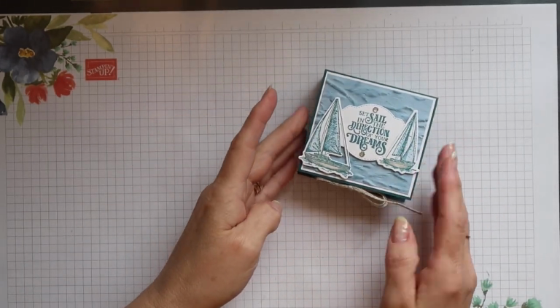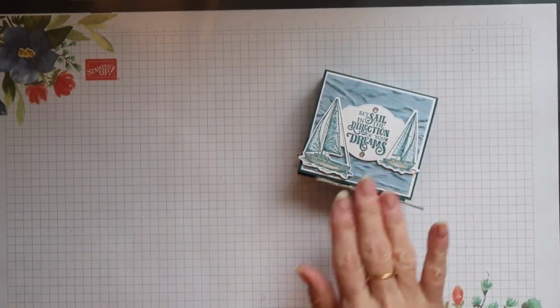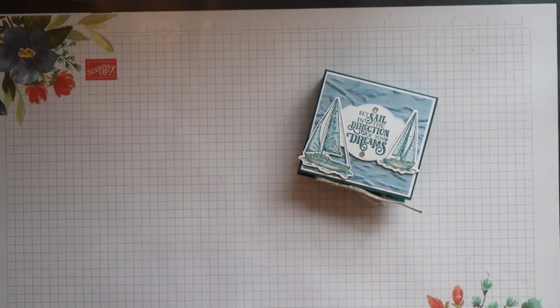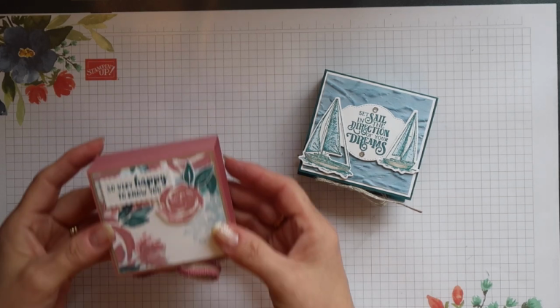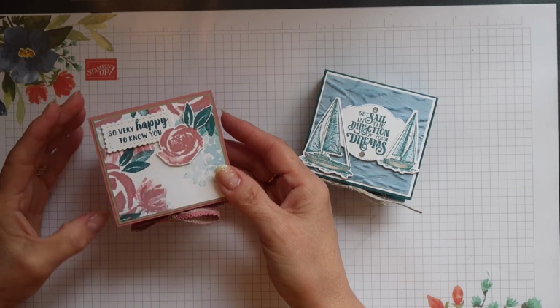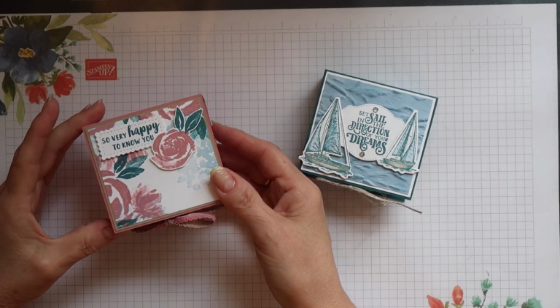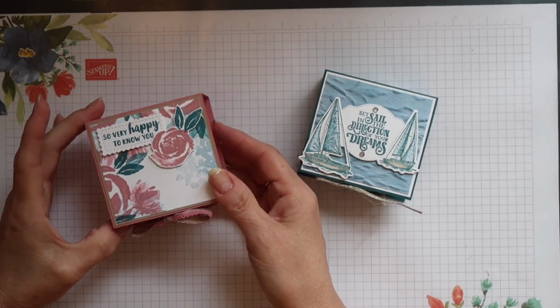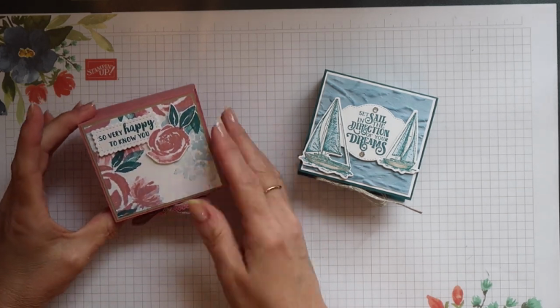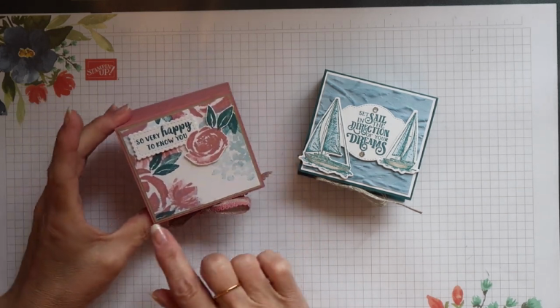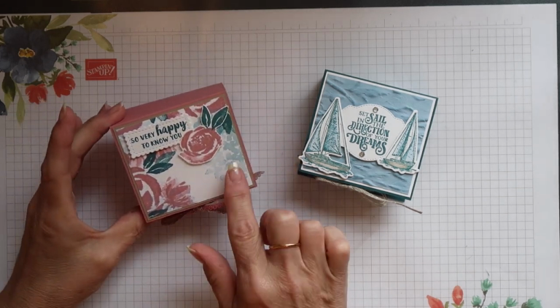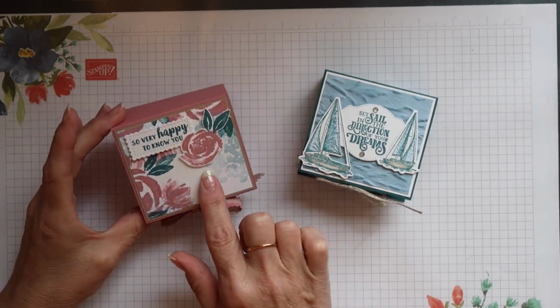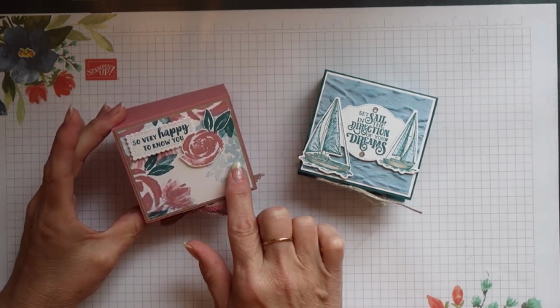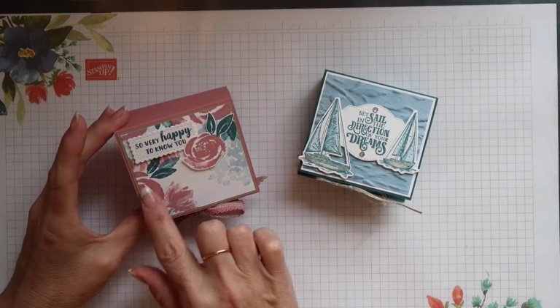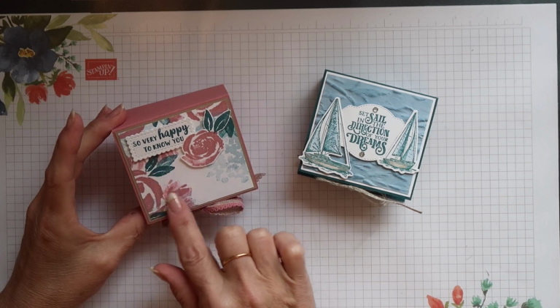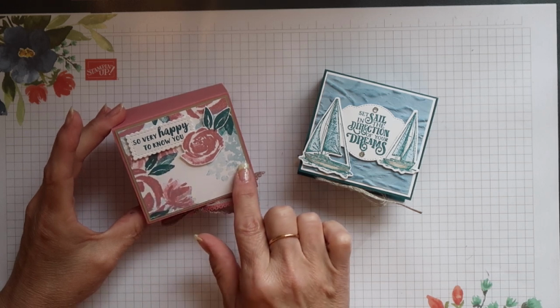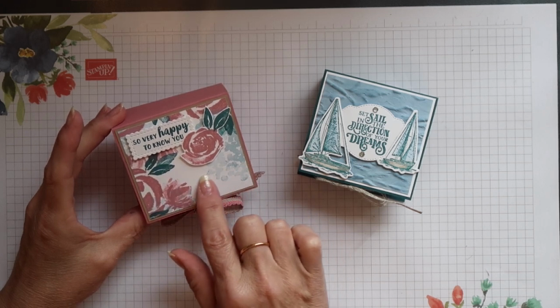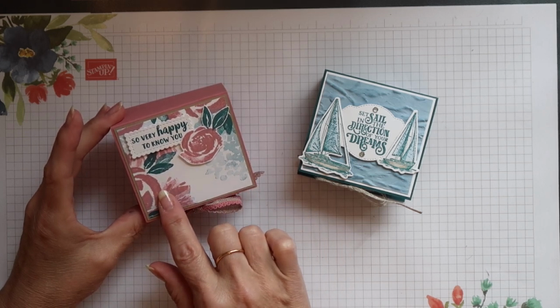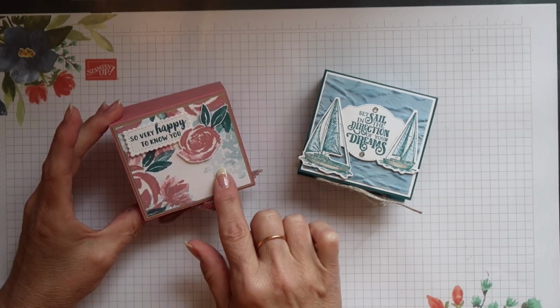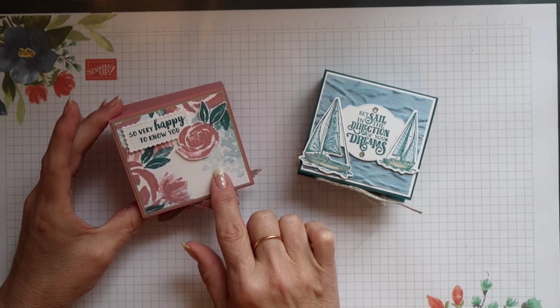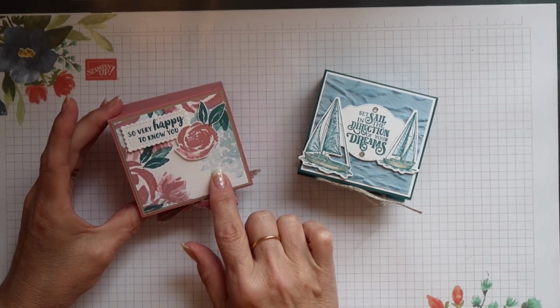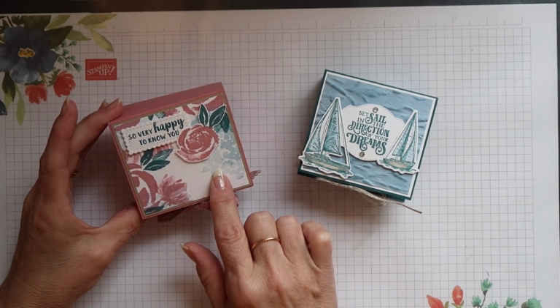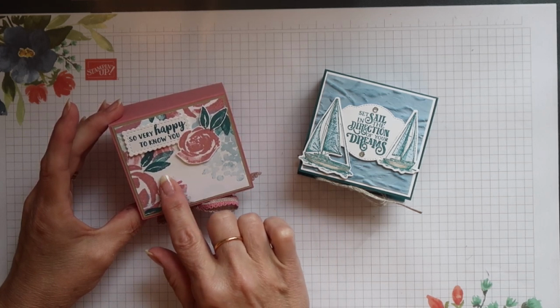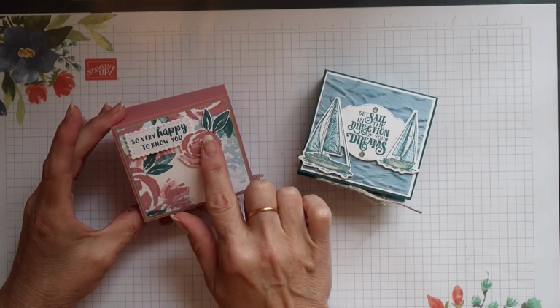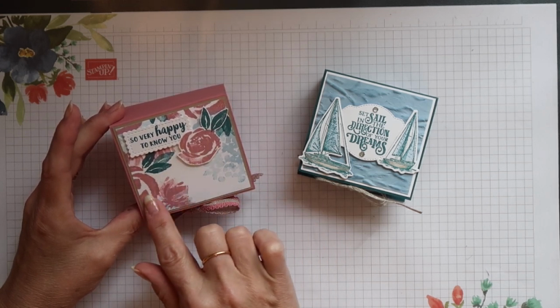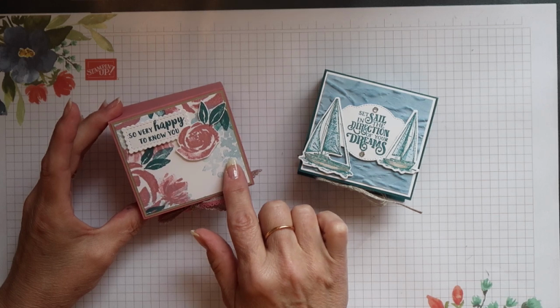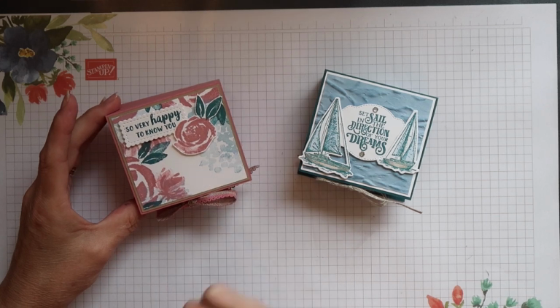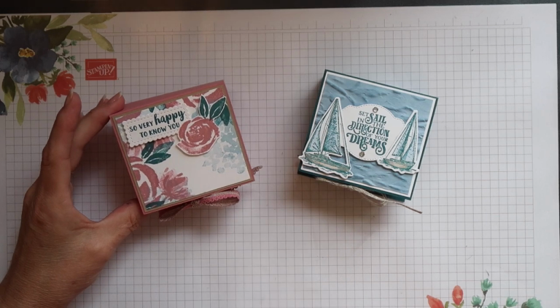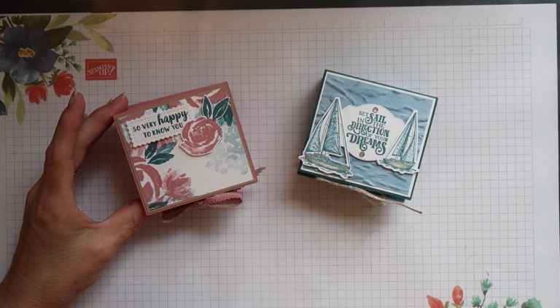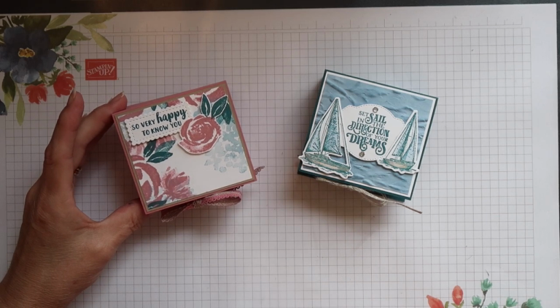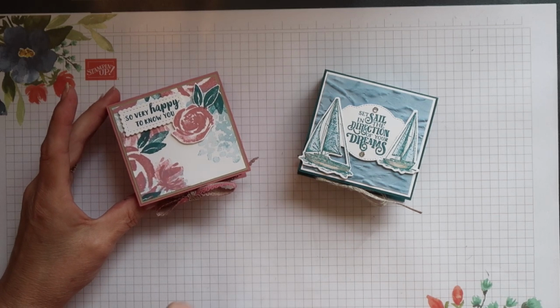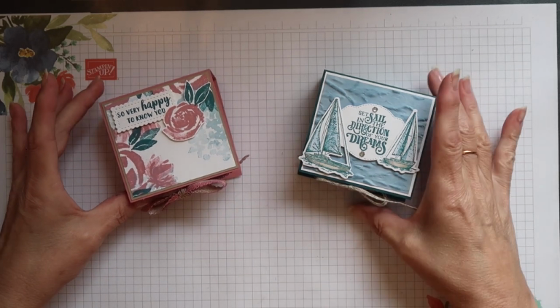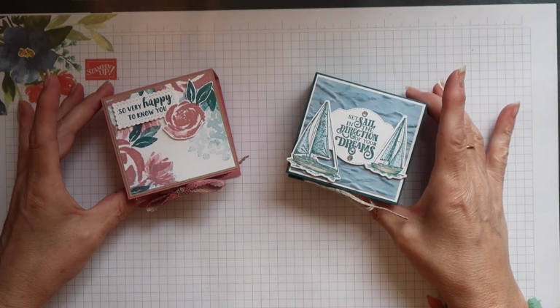I have made just one more, and for this one I used the Beautiful Friendship stamp set together with some of our older ink colours. The sentiment was die cut using one of the stitched So Sweetly dies.